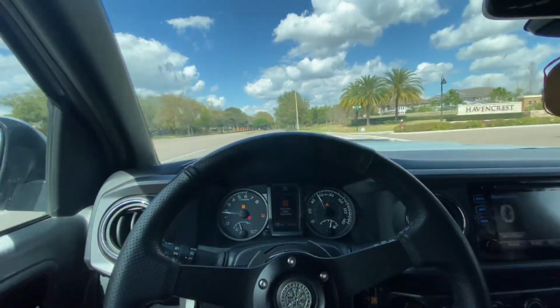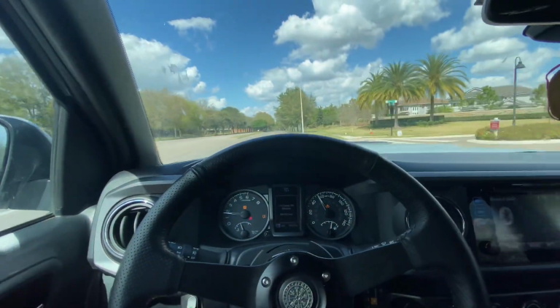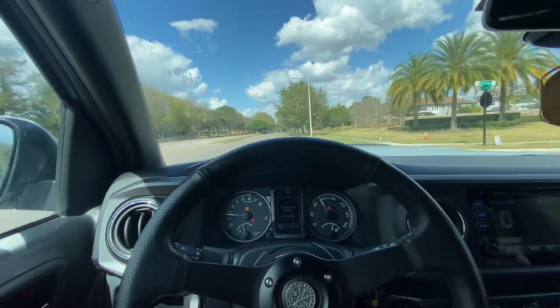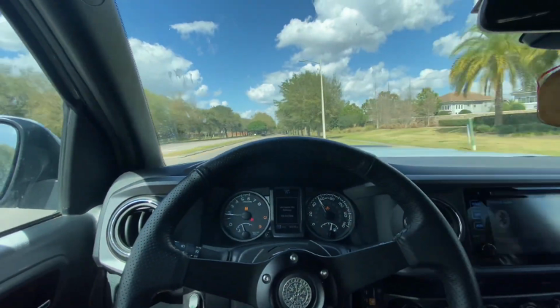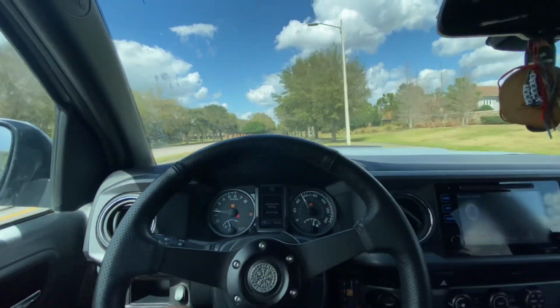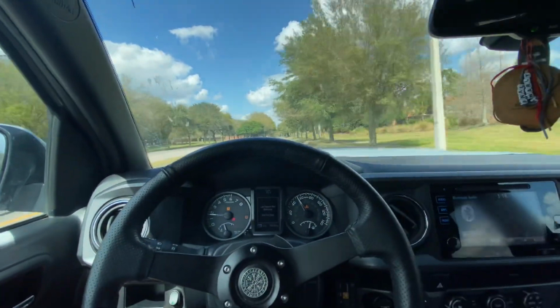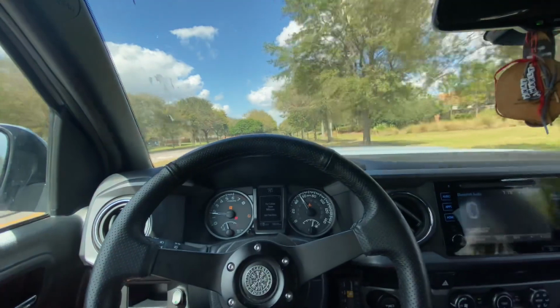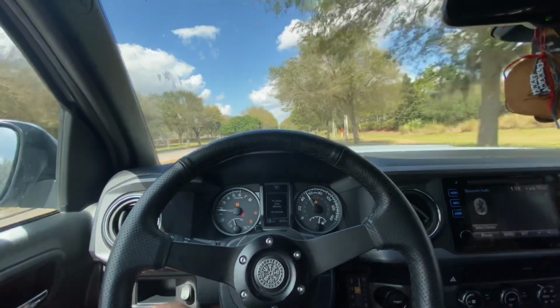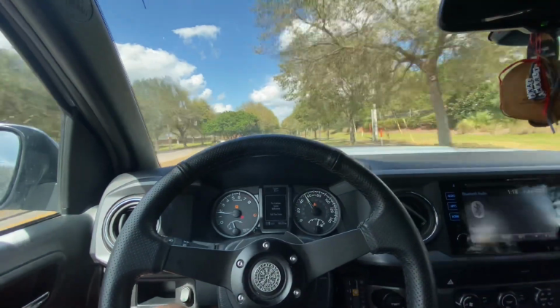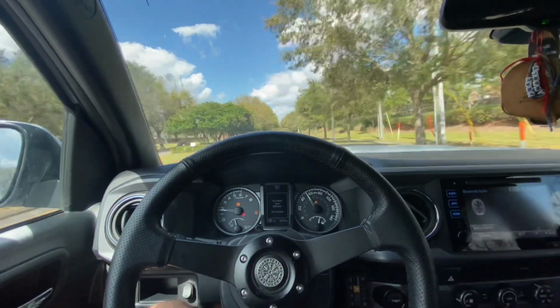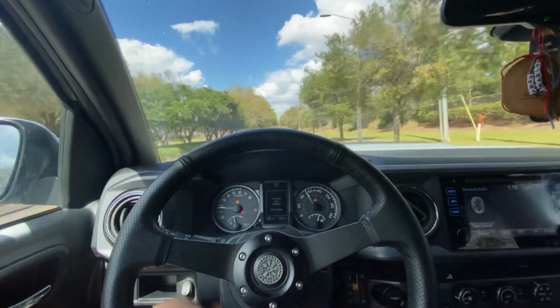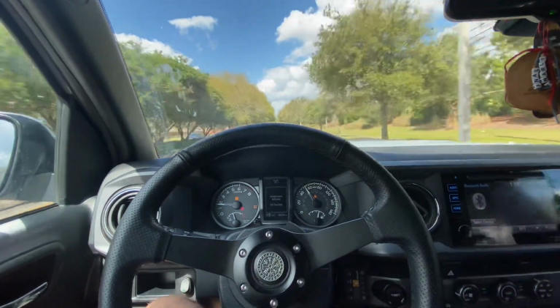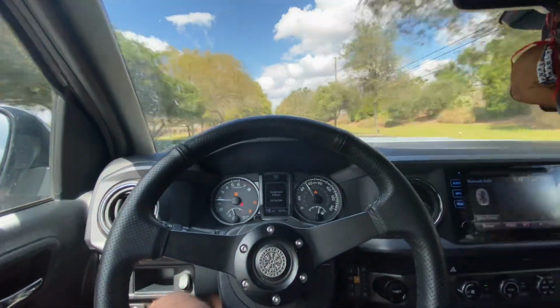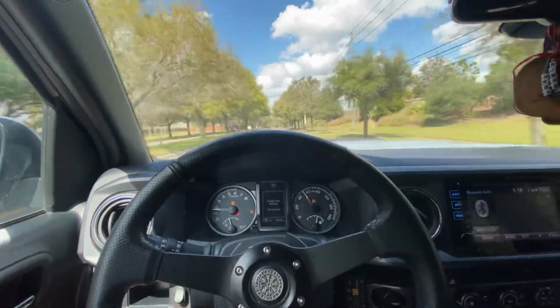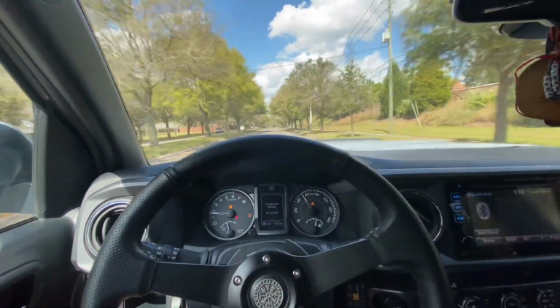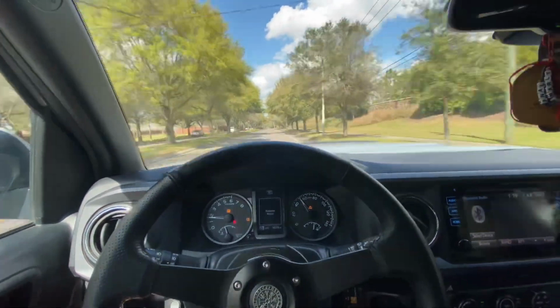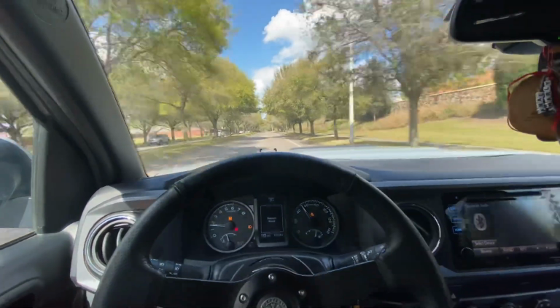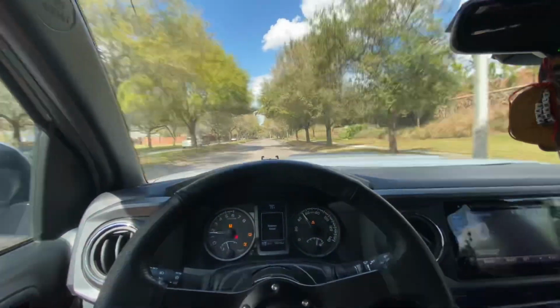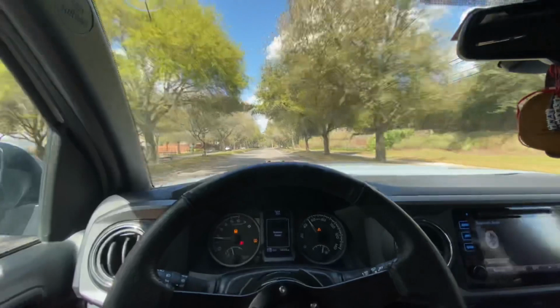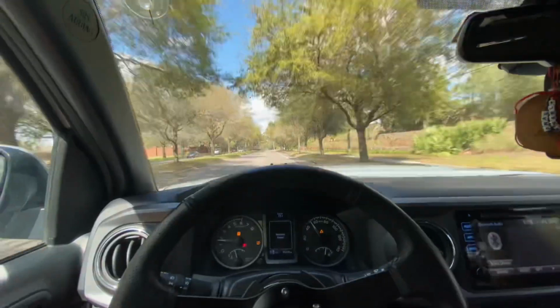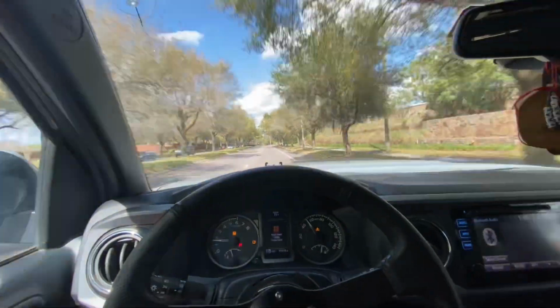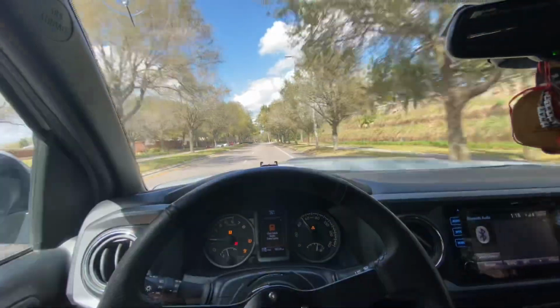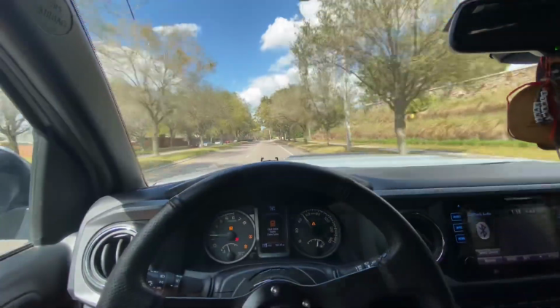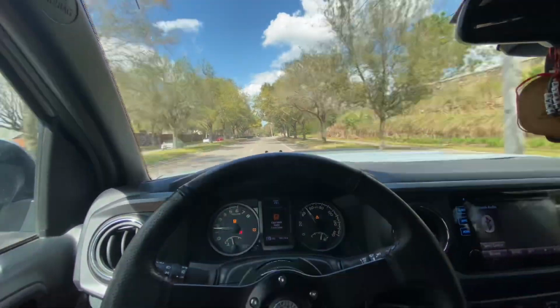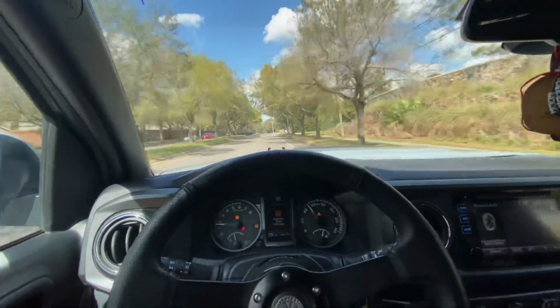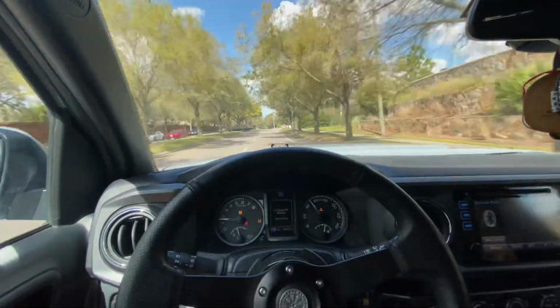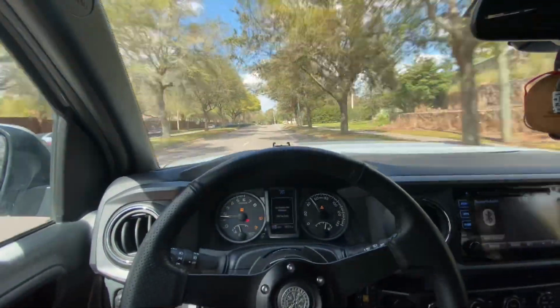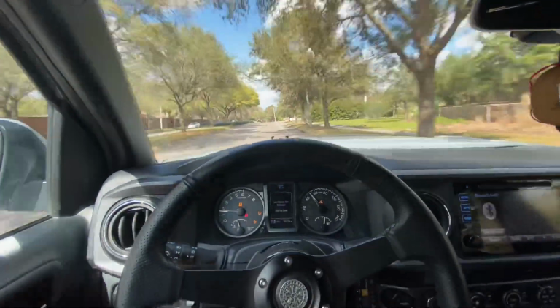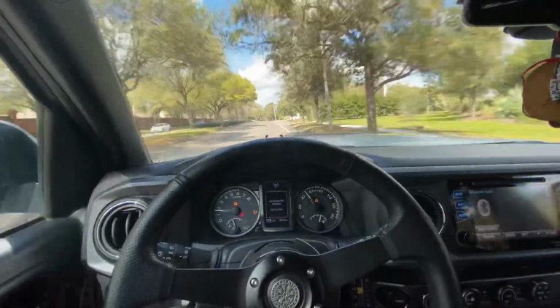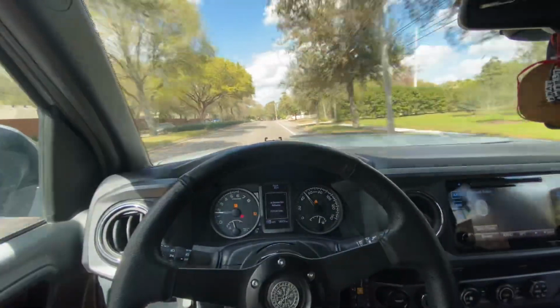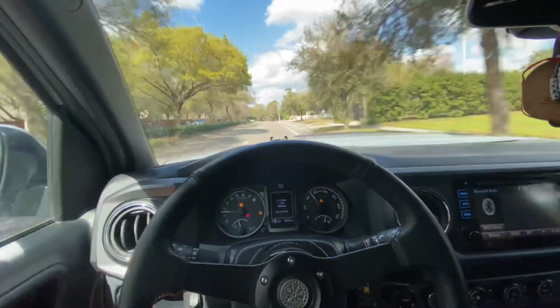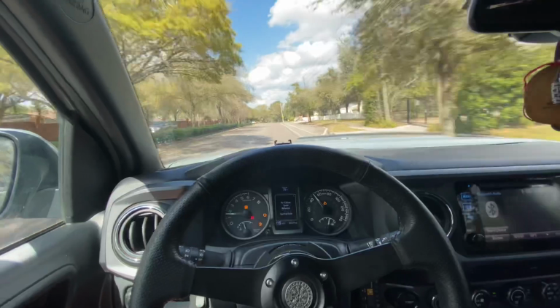Doing a review right on the bat is definitely different — you can feel a difference between now. This is like months in. I've done a review when I first got it; it doesn't feel like it does now. Now it's way better.